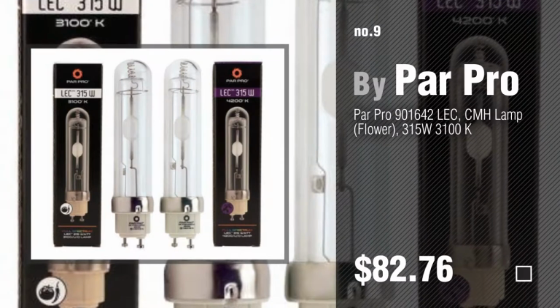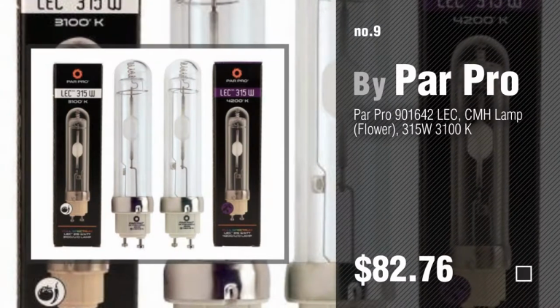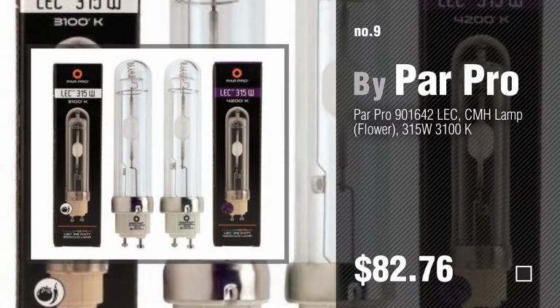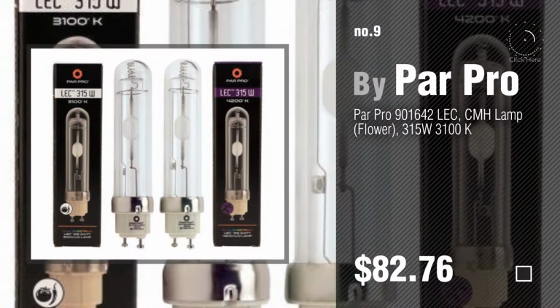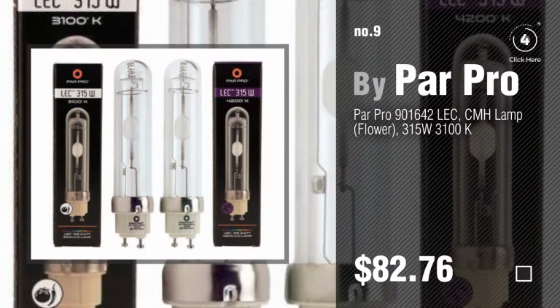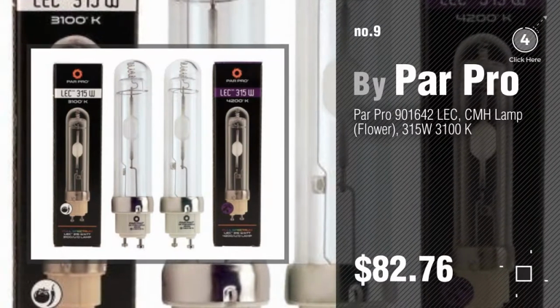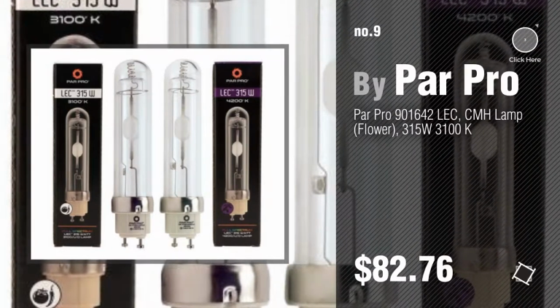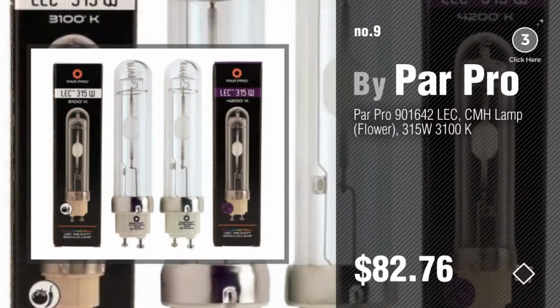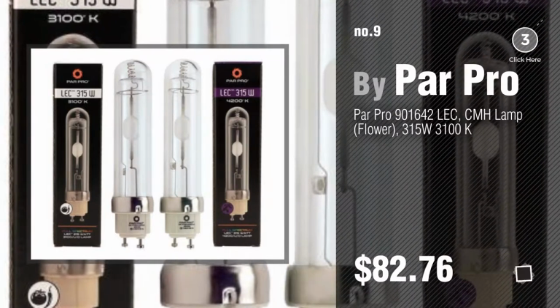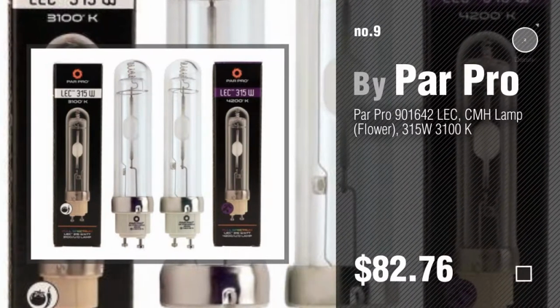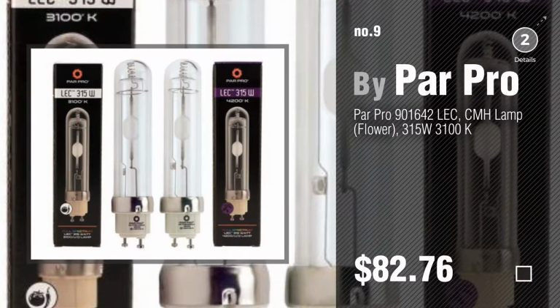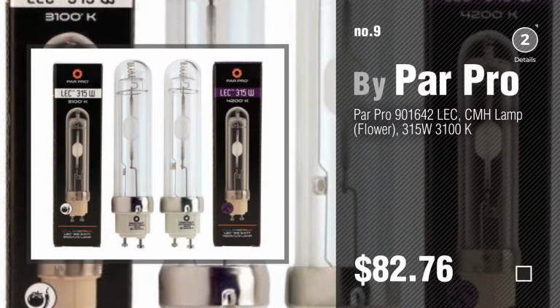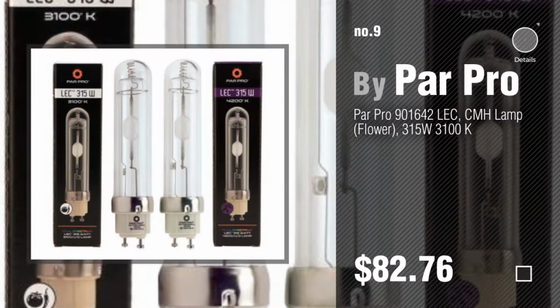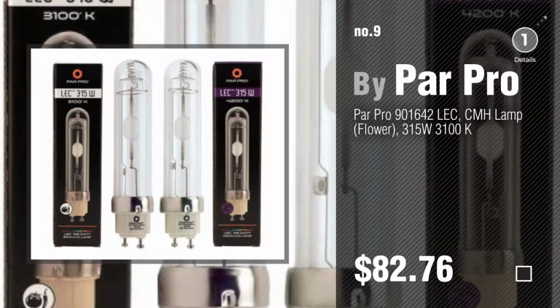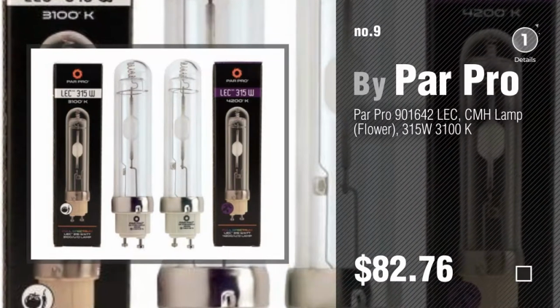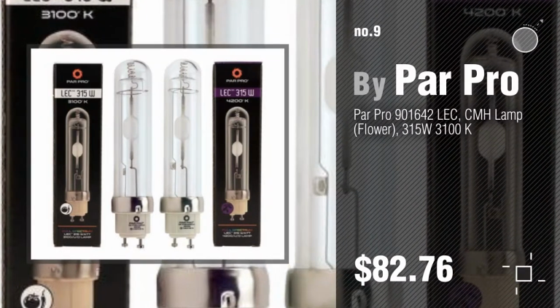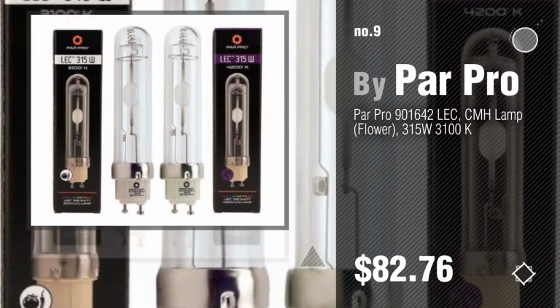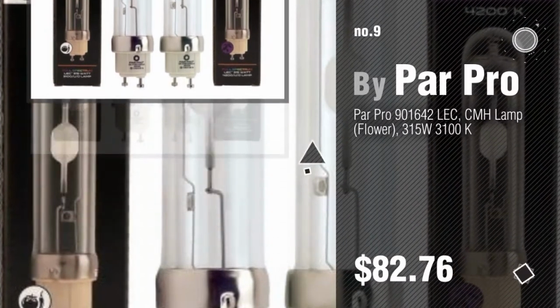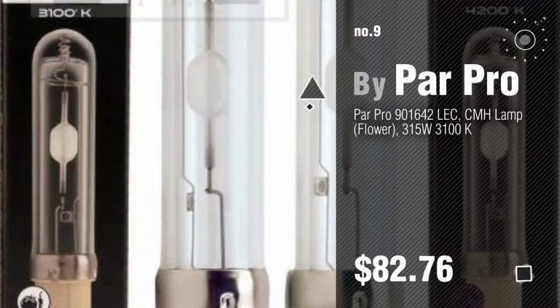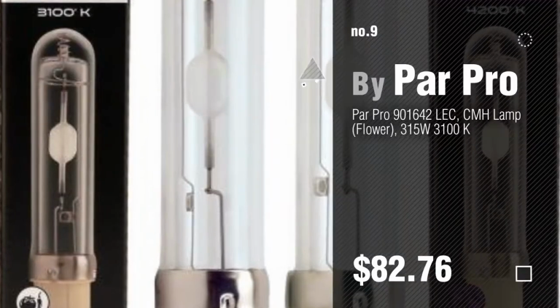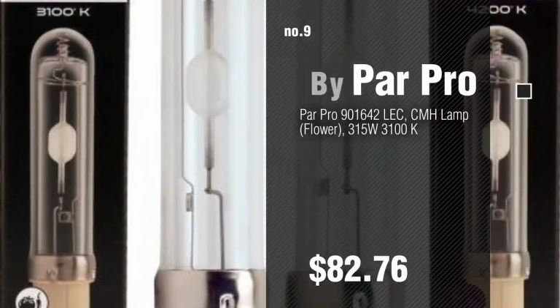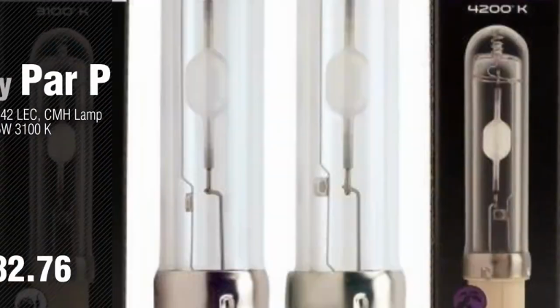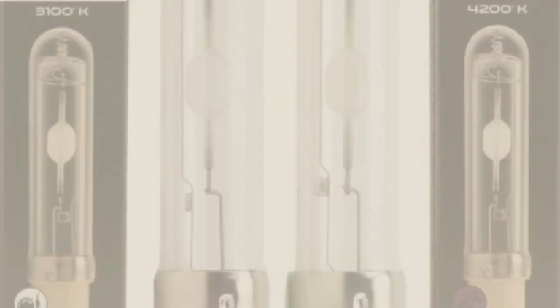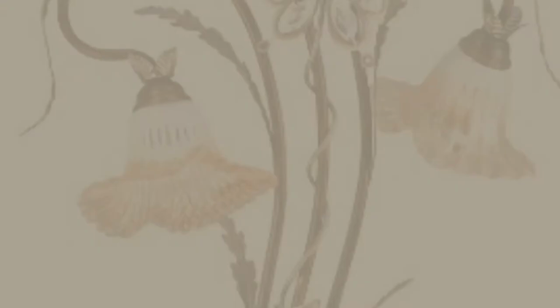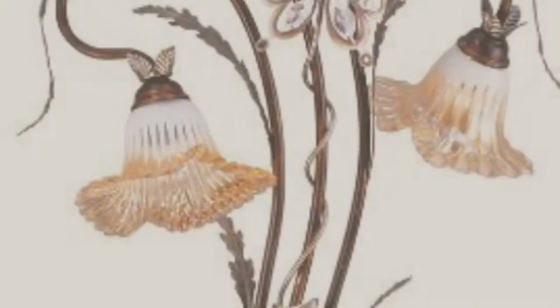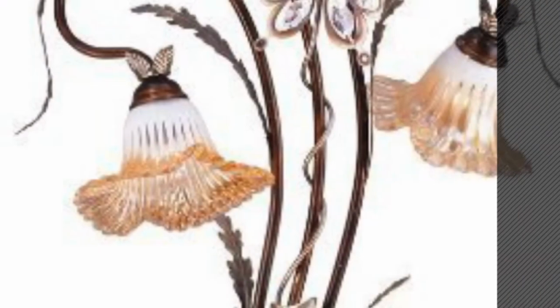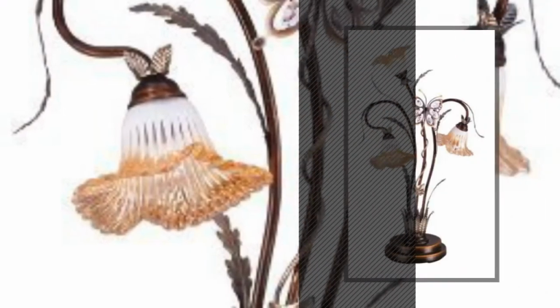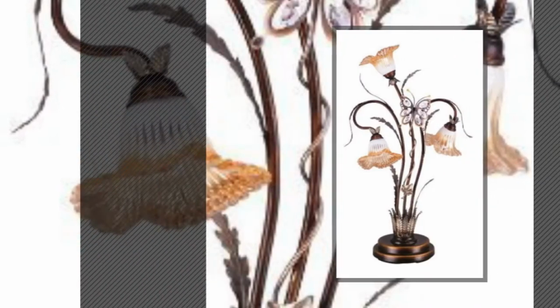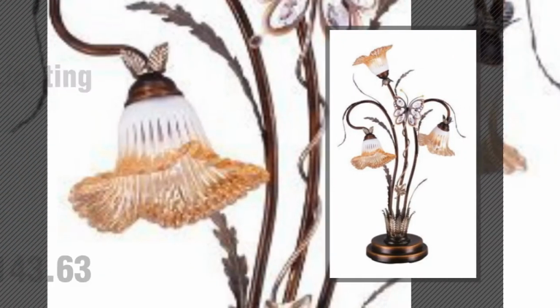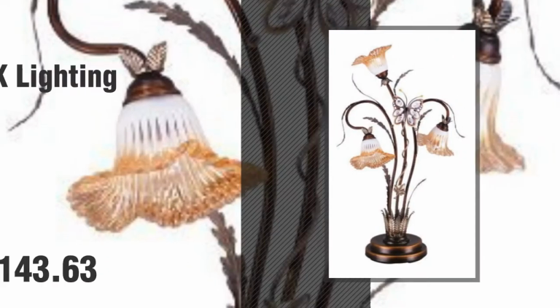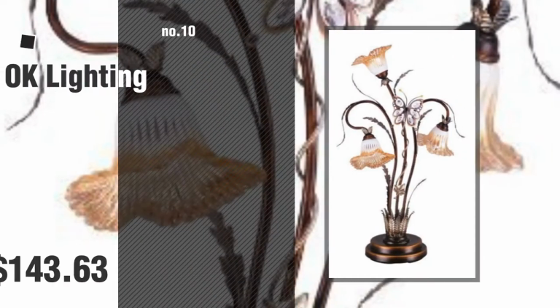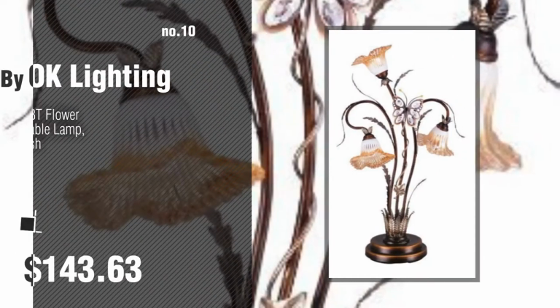Discover more flower table lamps, ideas and items to explore. Click the circle in the corner. Number 10, by Akai Lighting.